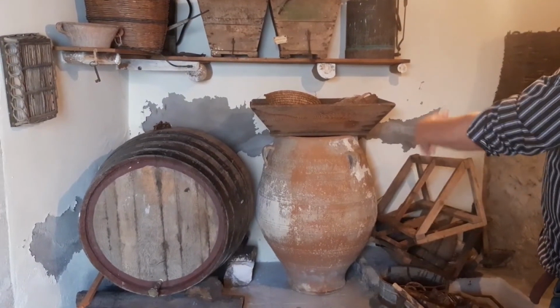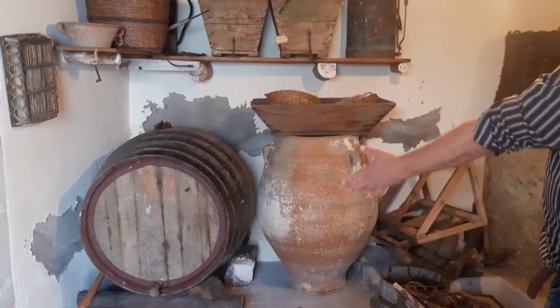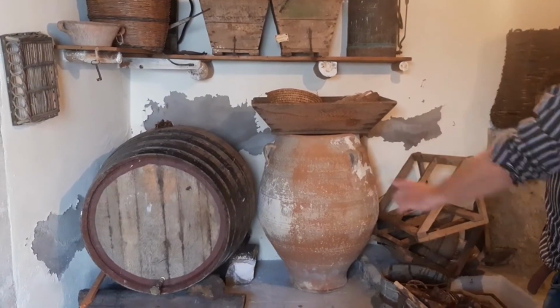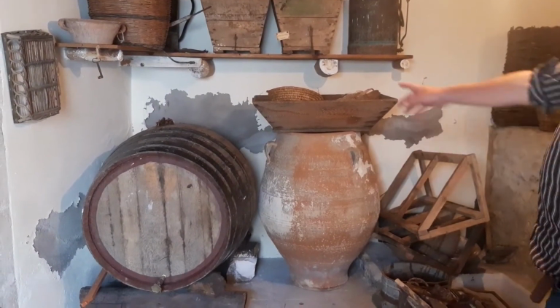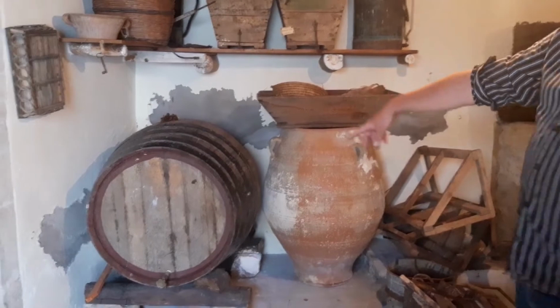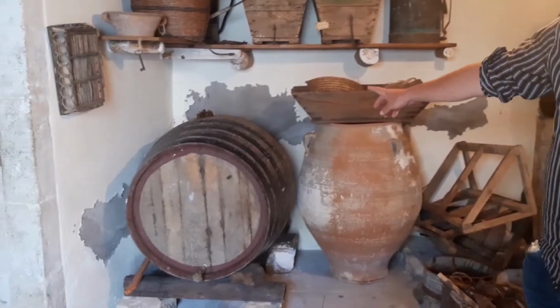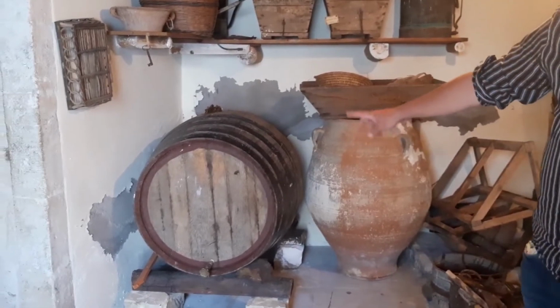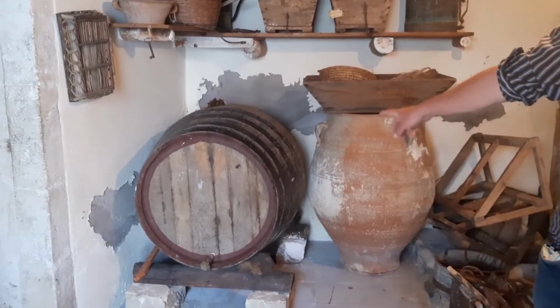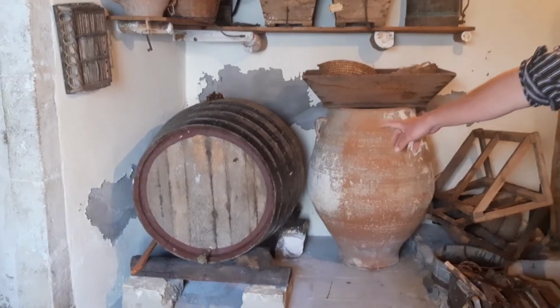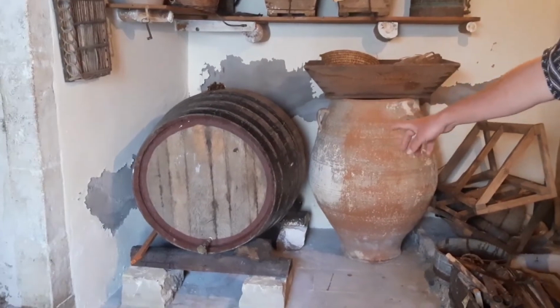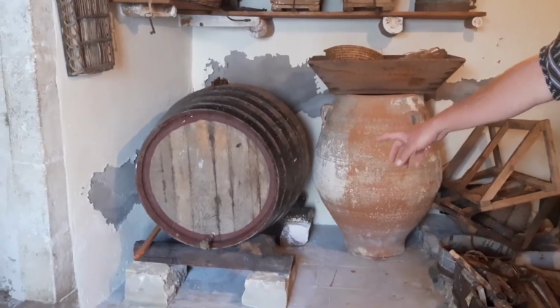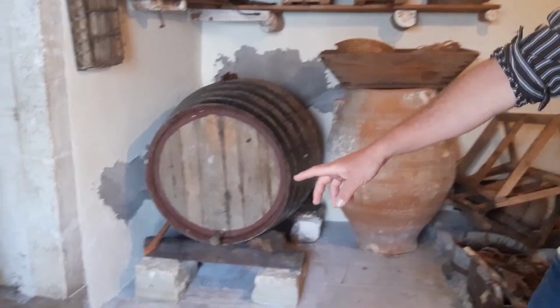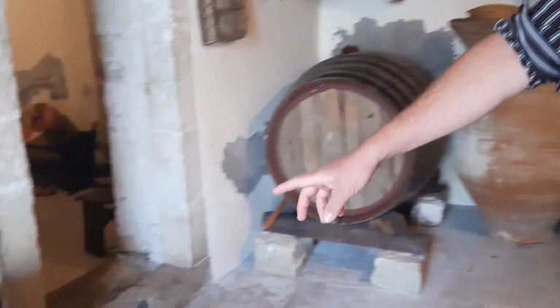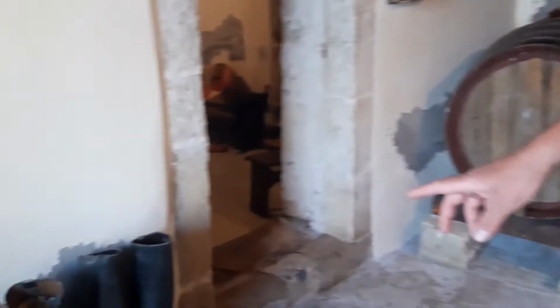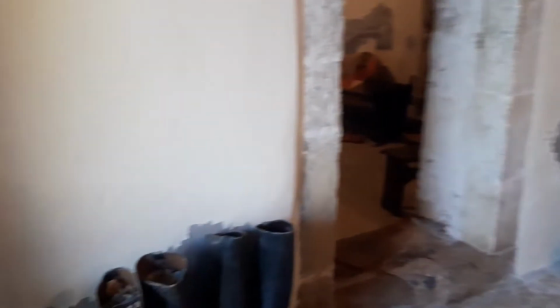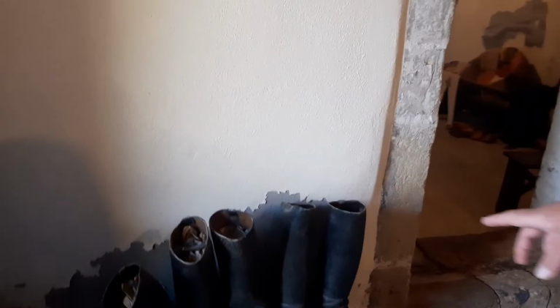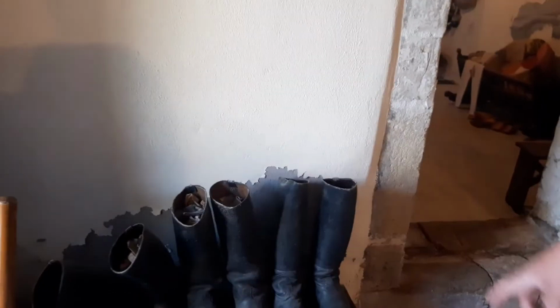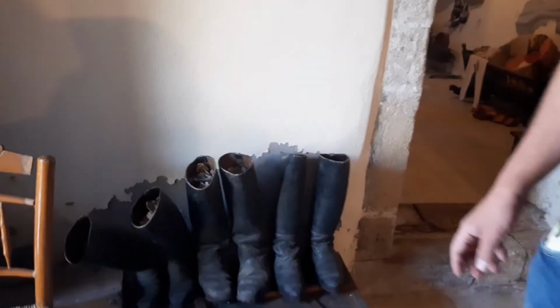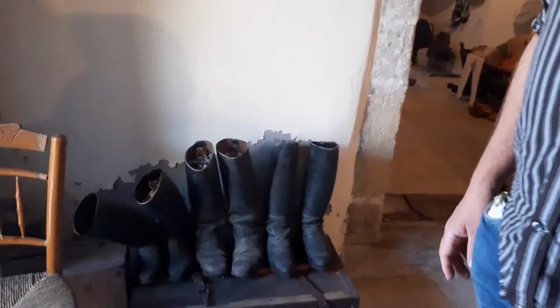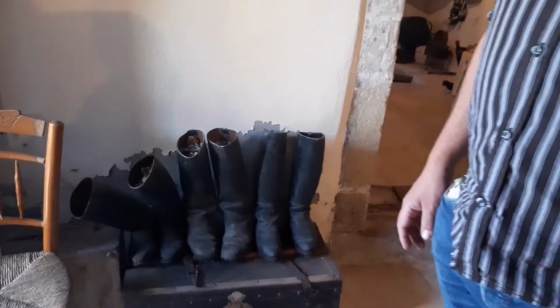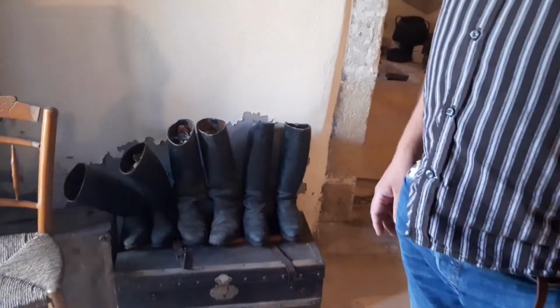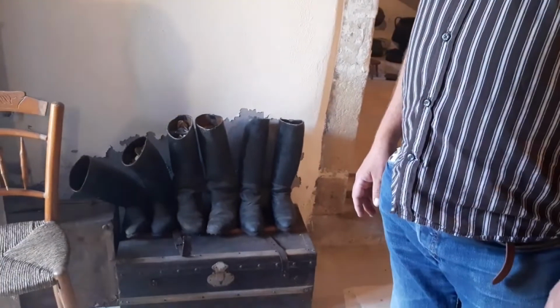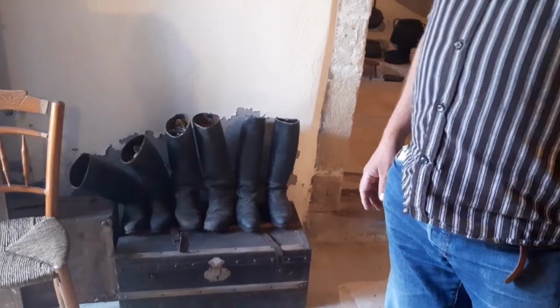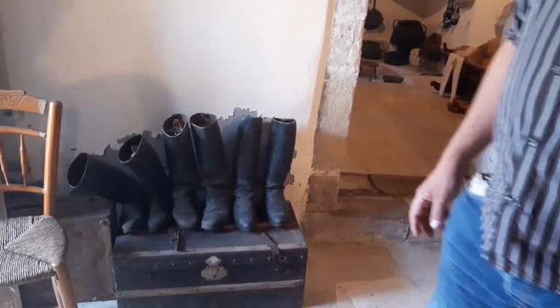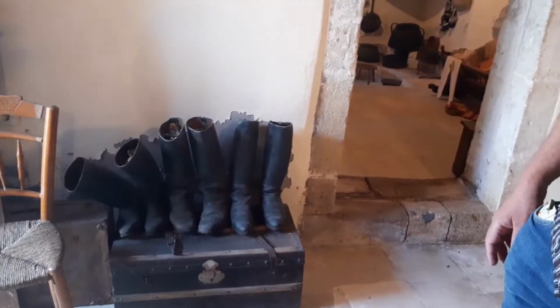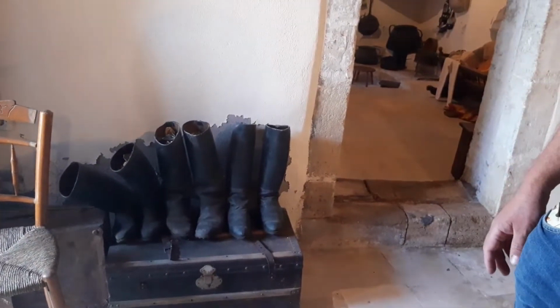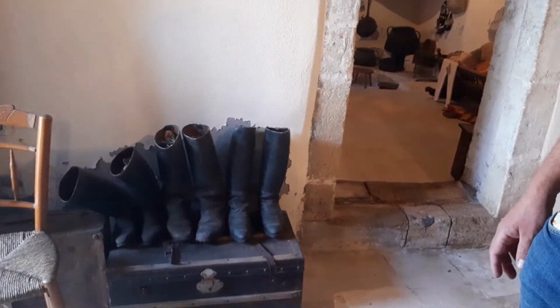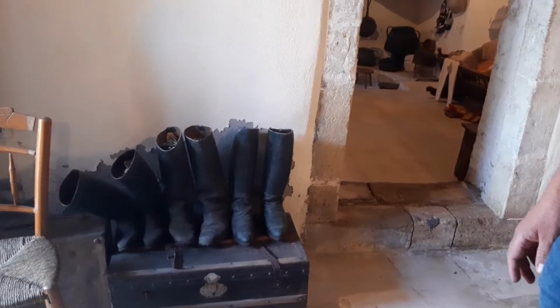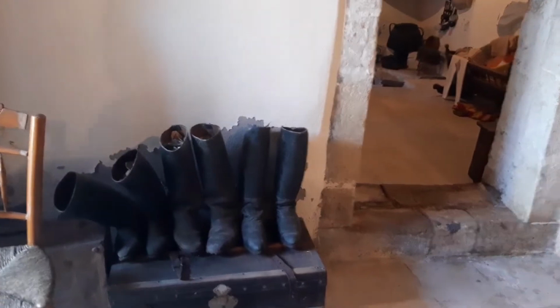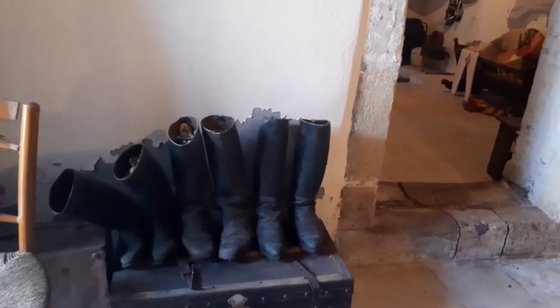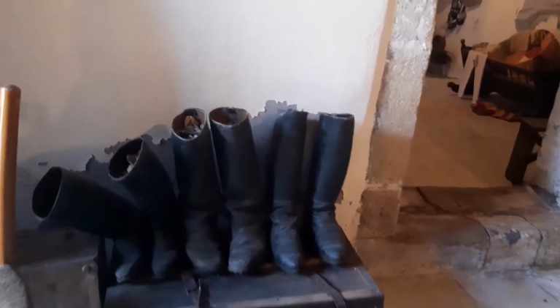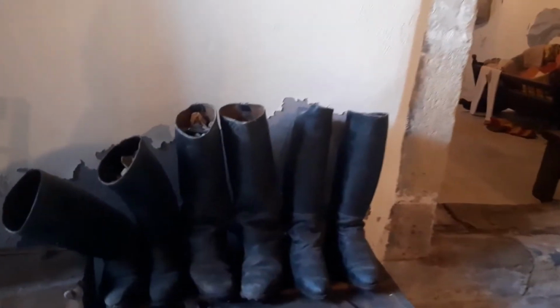The pithos were used to store all sorts of things. Wine obviously is stored in these kegs. Here are some traditional boots which to this day are still used and made — handmade. They last forever.